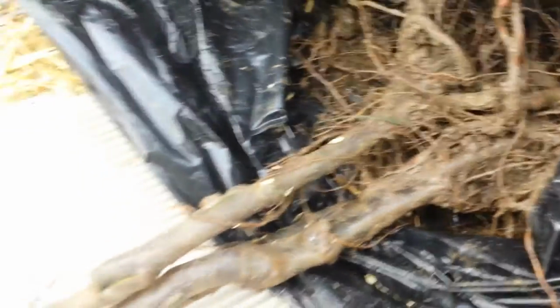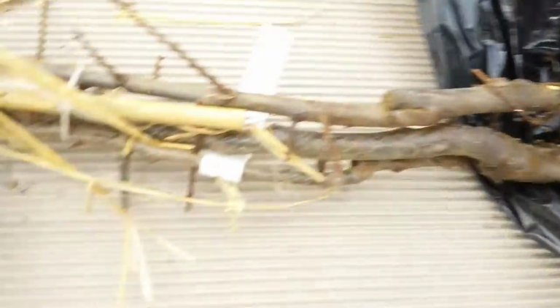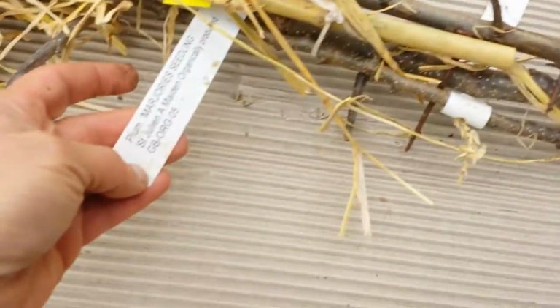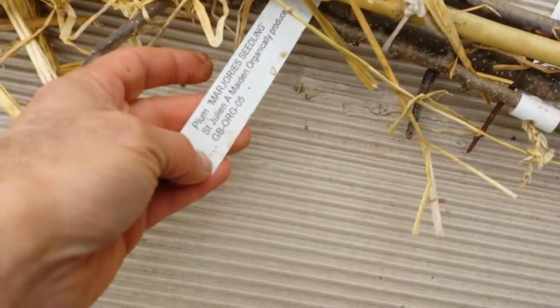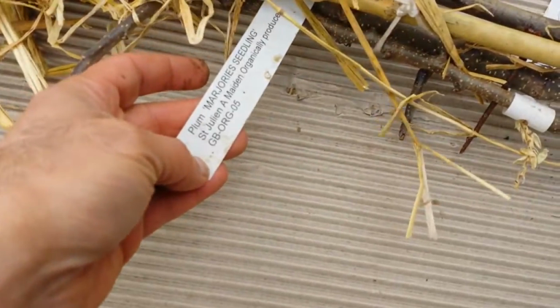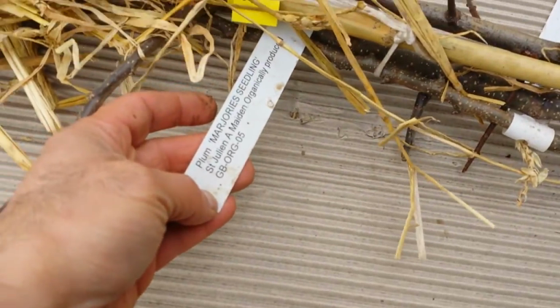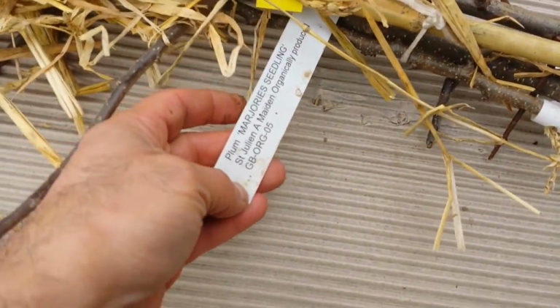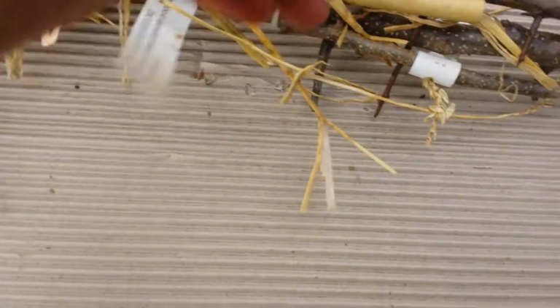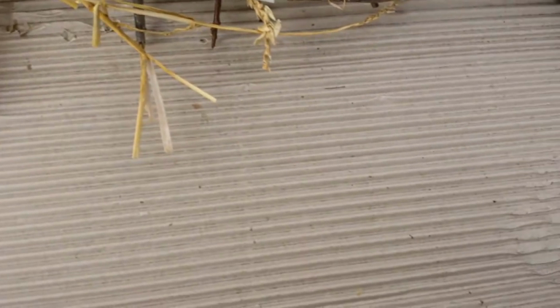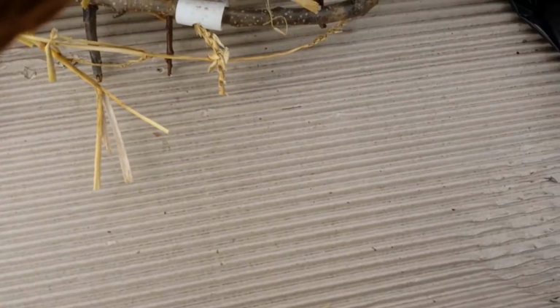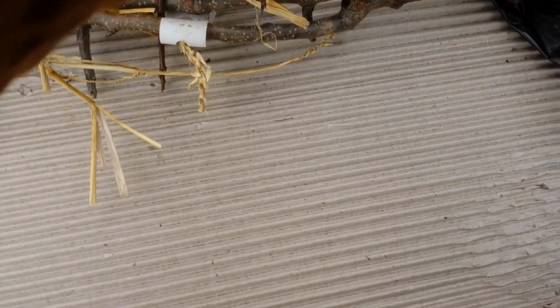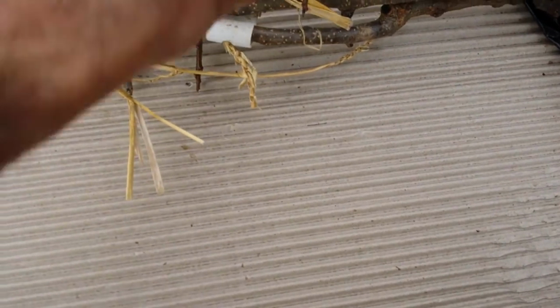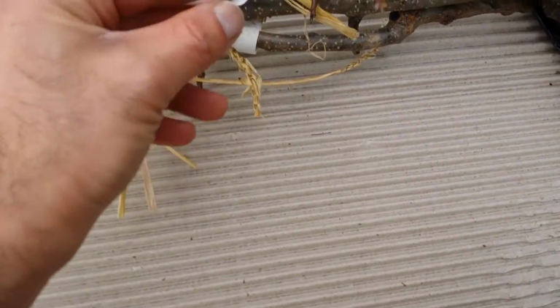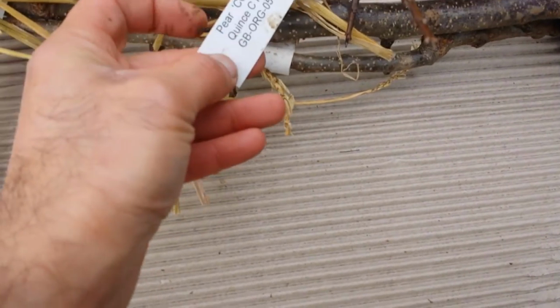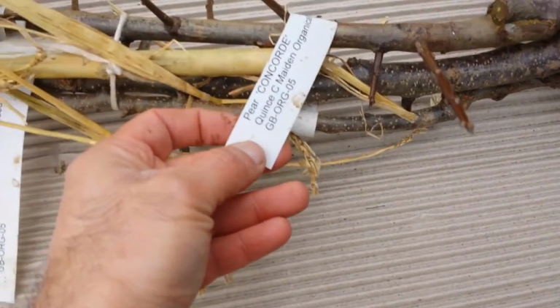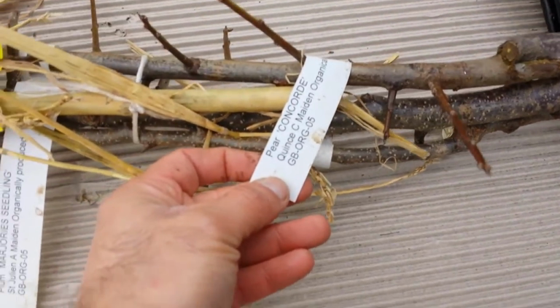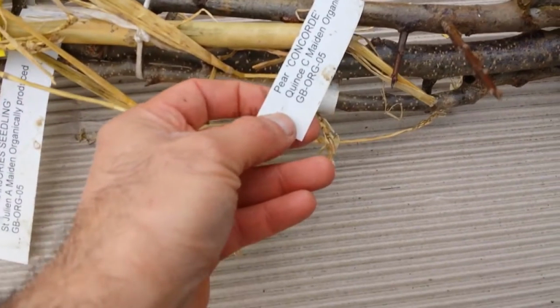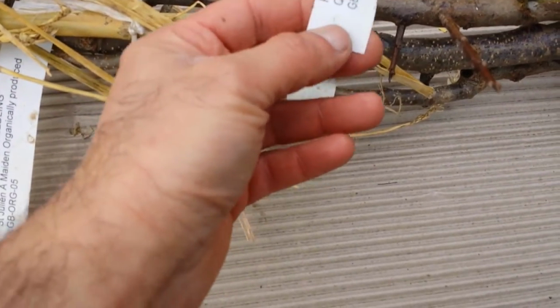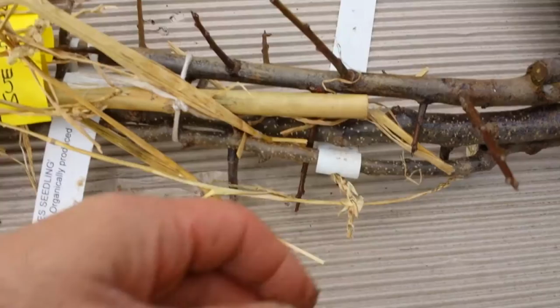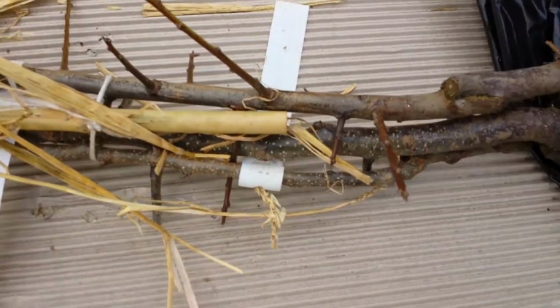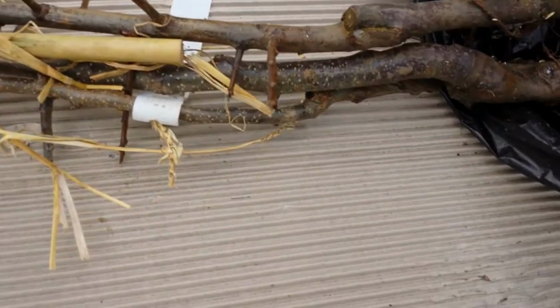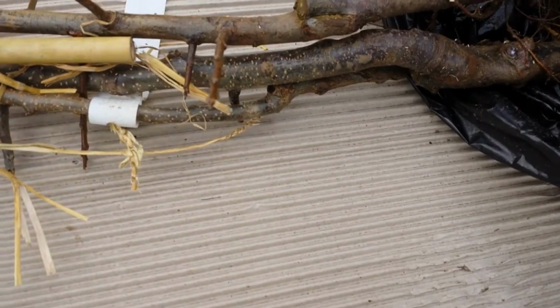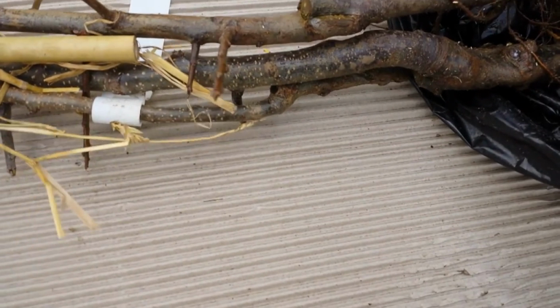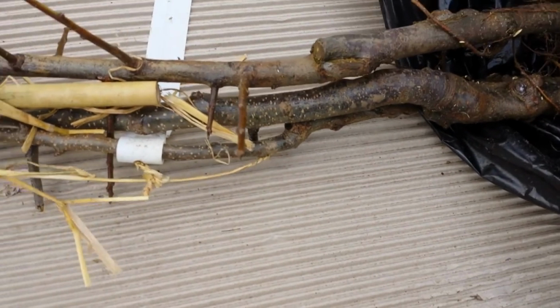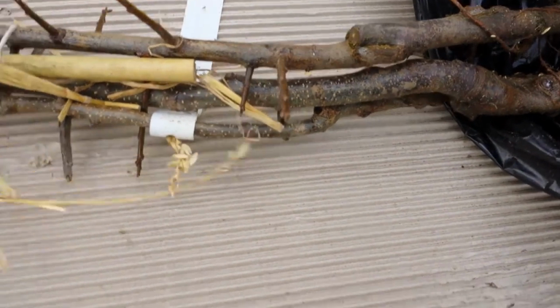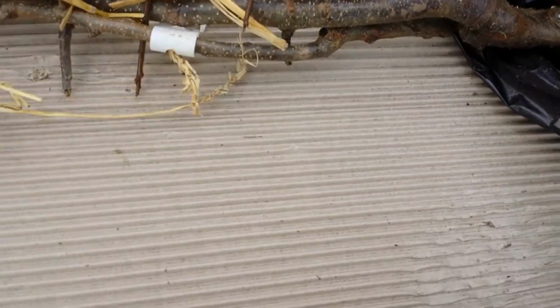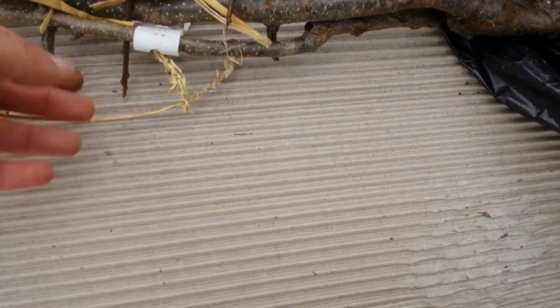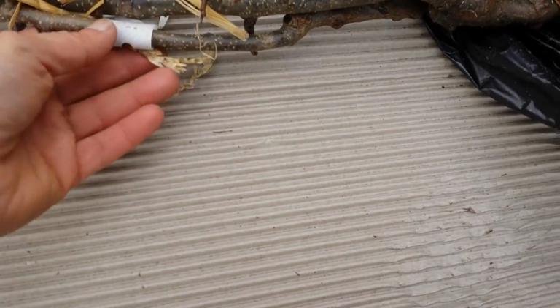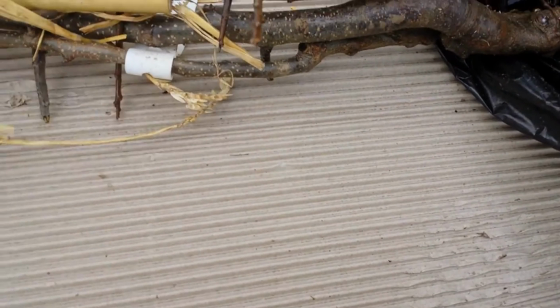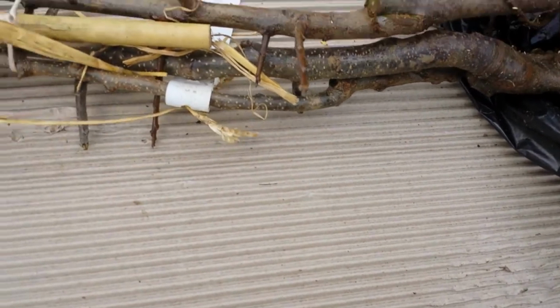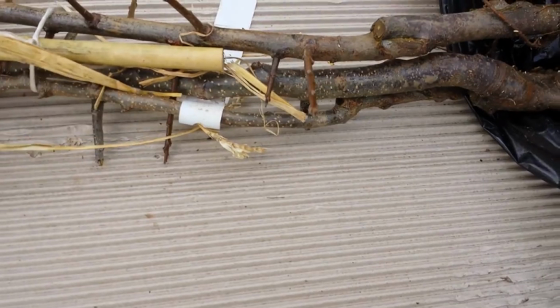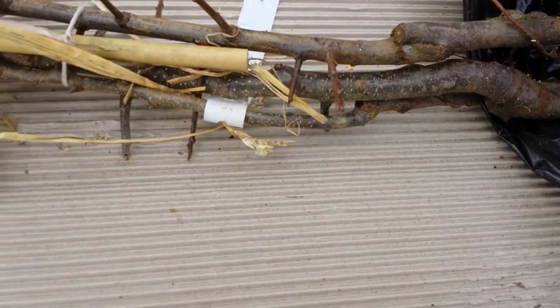The varieties in this pack are plum — Marjorie Seedling — and pear Concorde. There must be another batch somewhere.